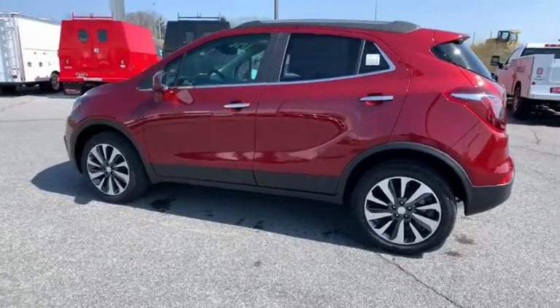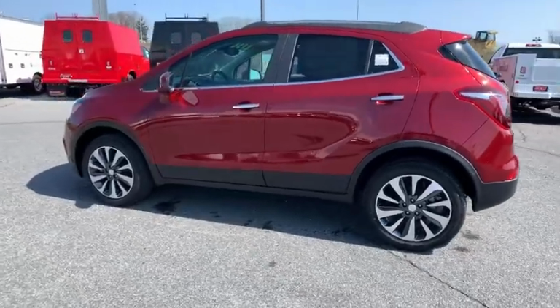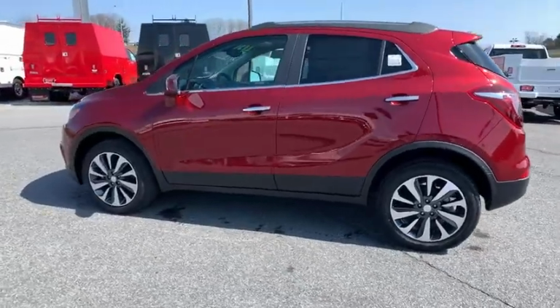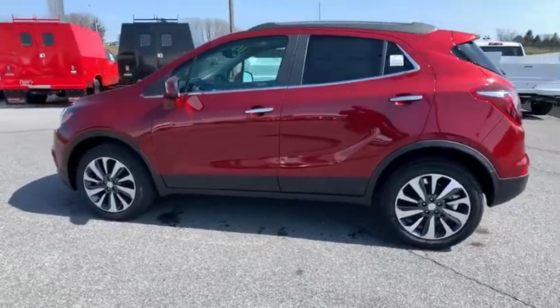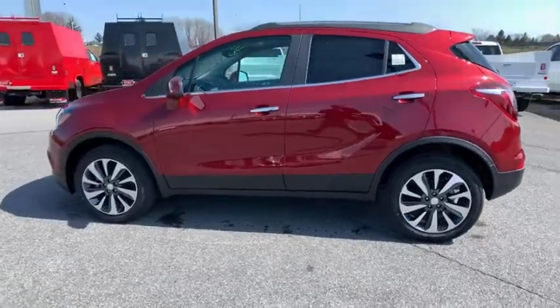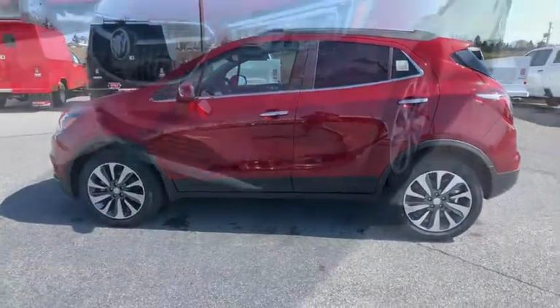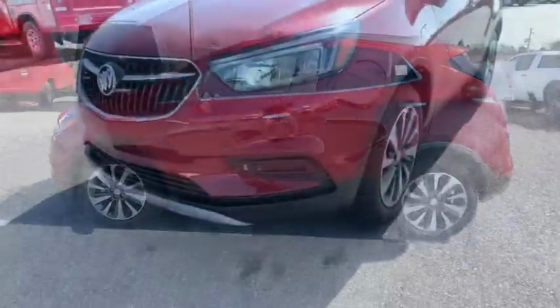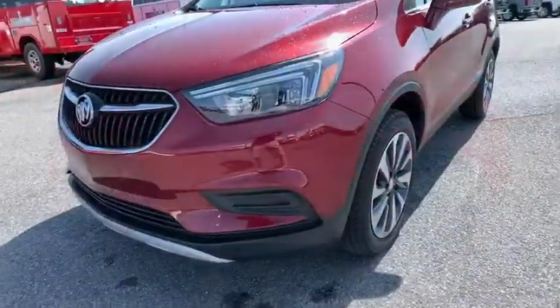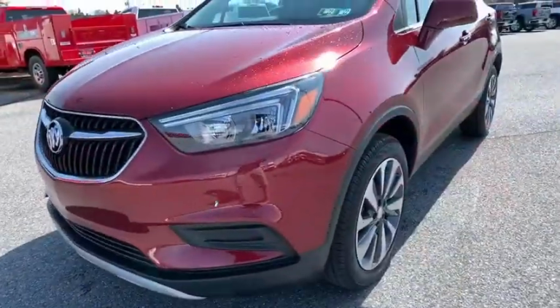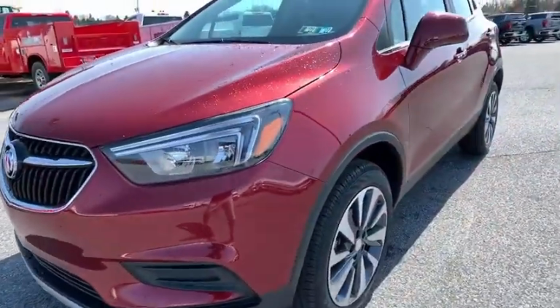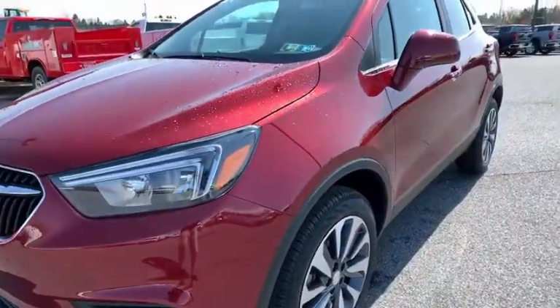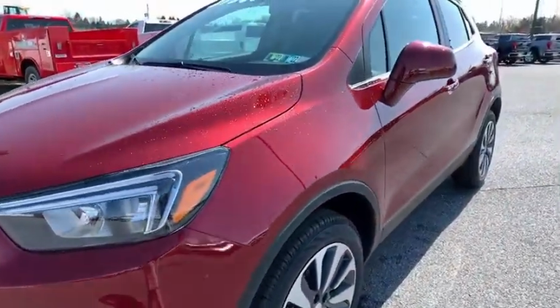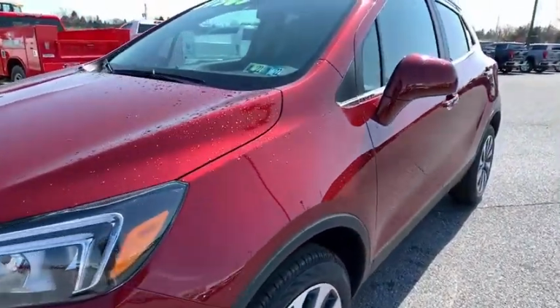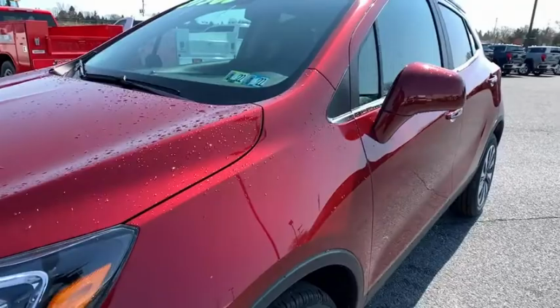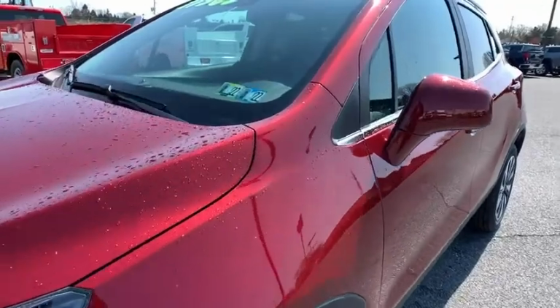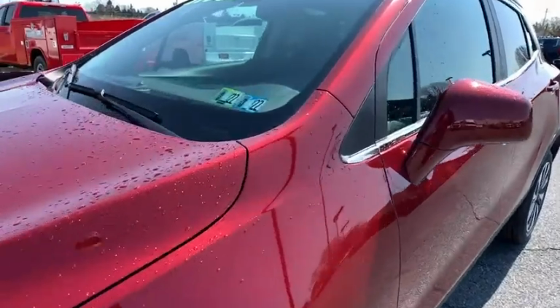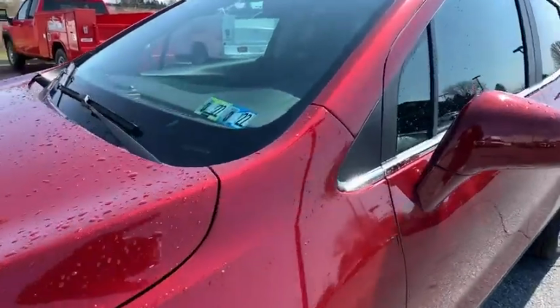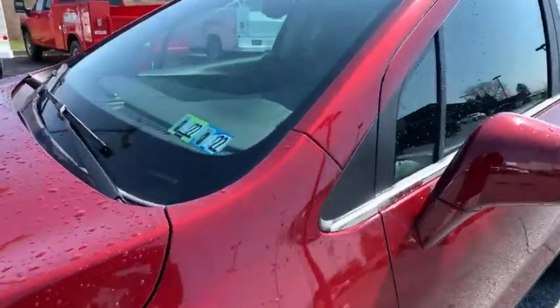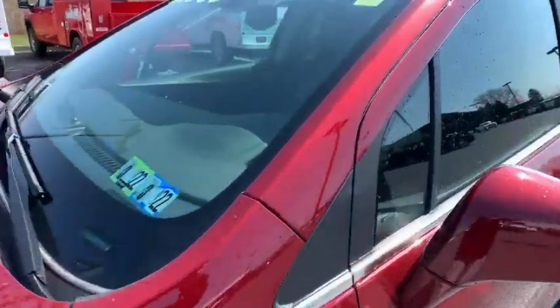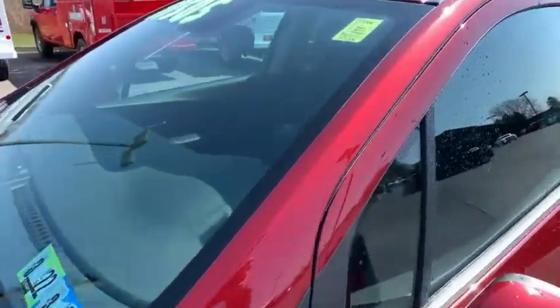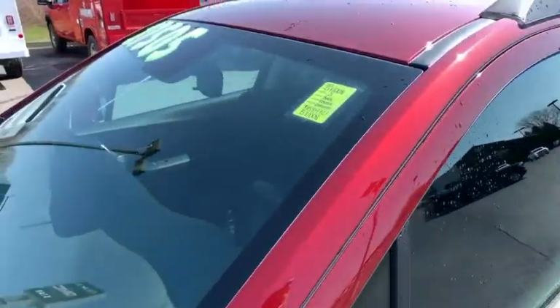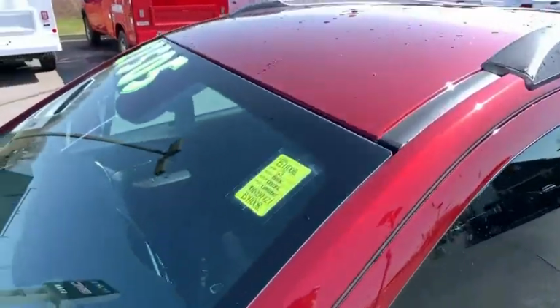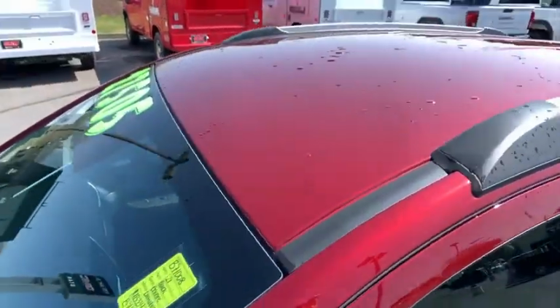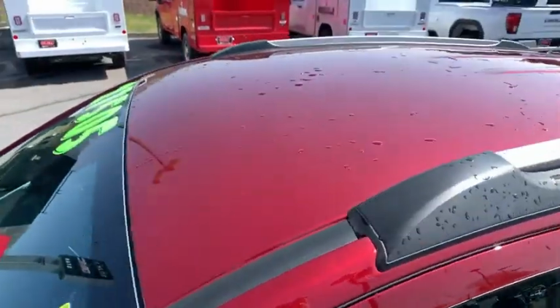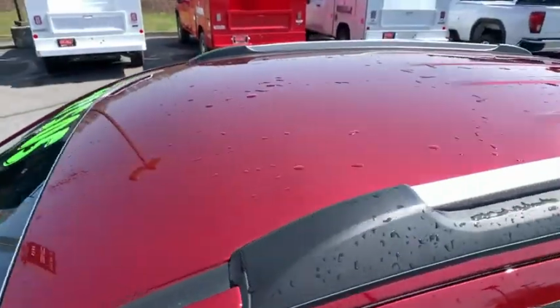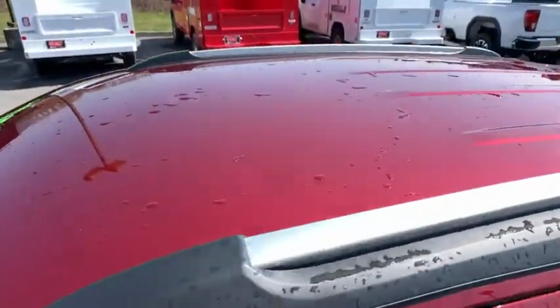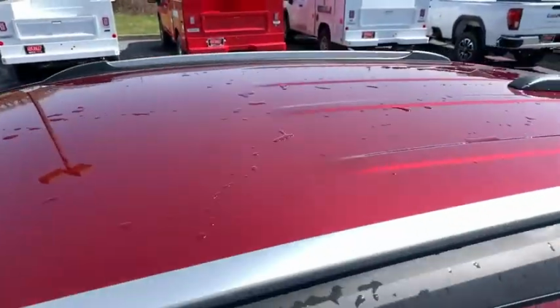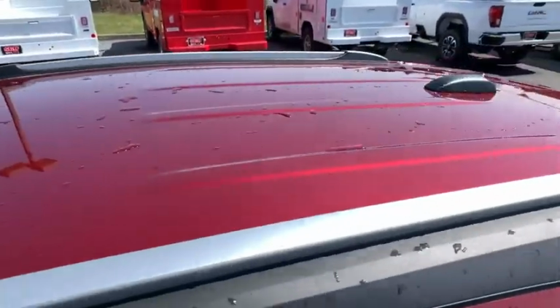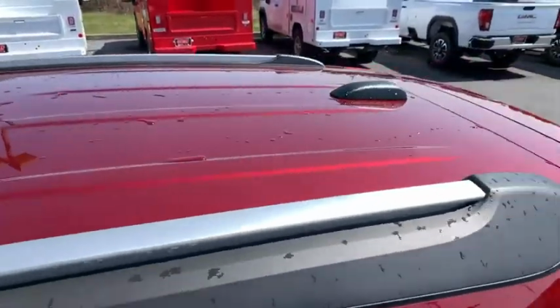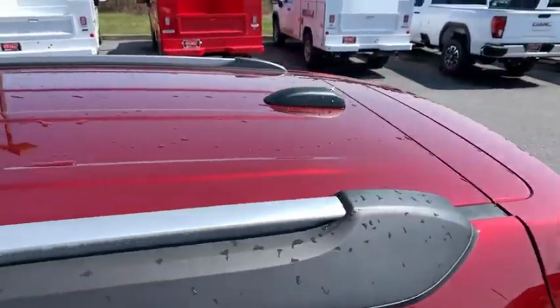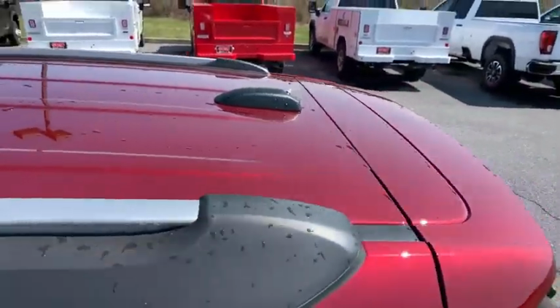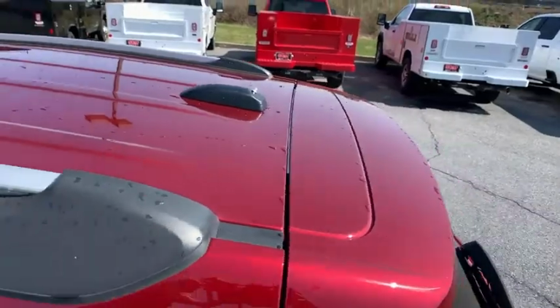Power windows, electronic stability control, trip computer, panic alarm, brake assist, auxiliary power outlet, tachometer, remote keyless entry.